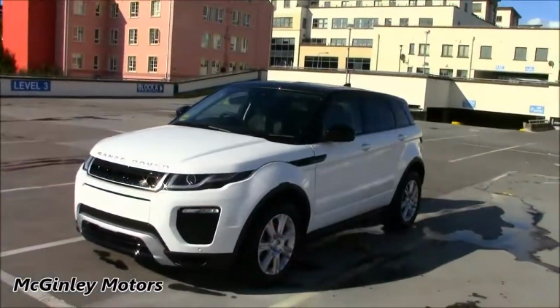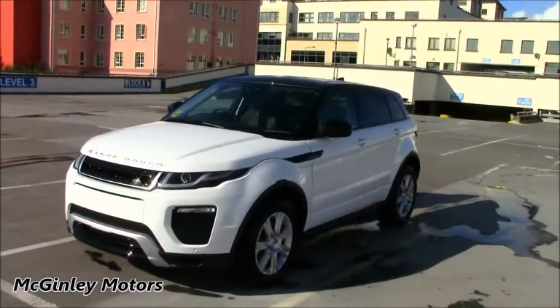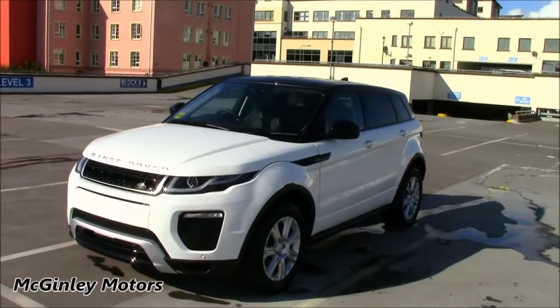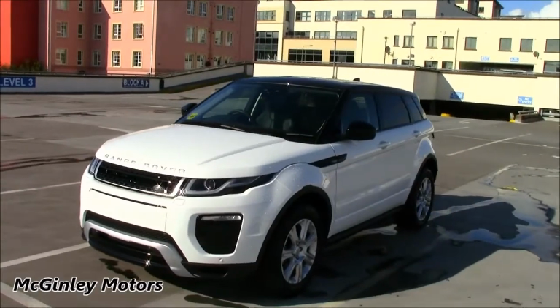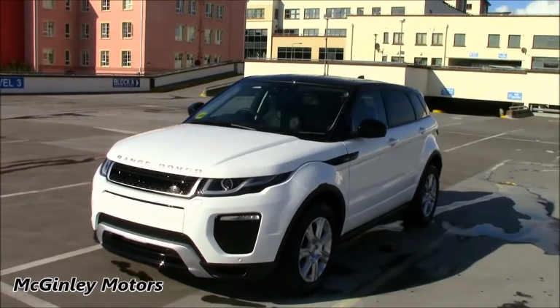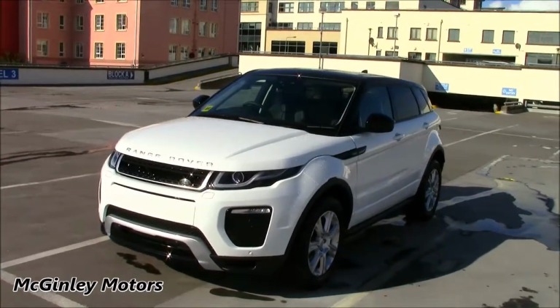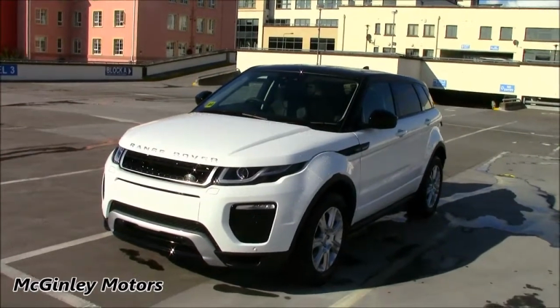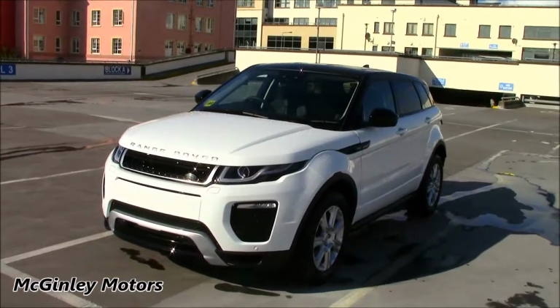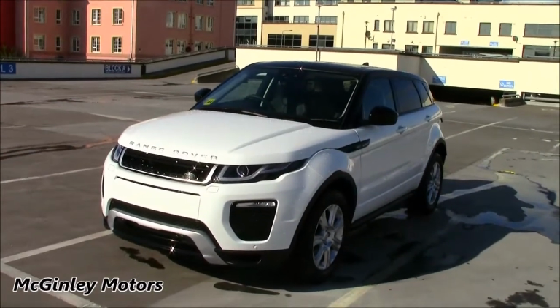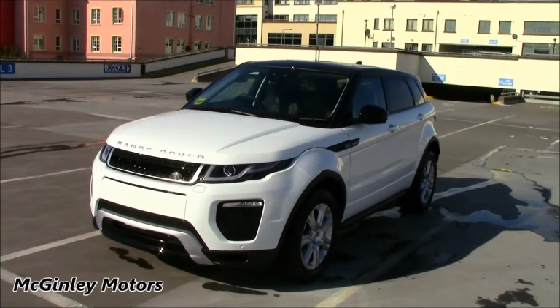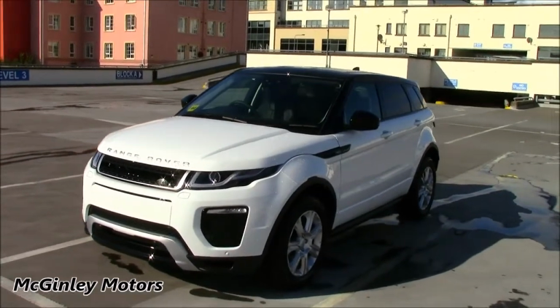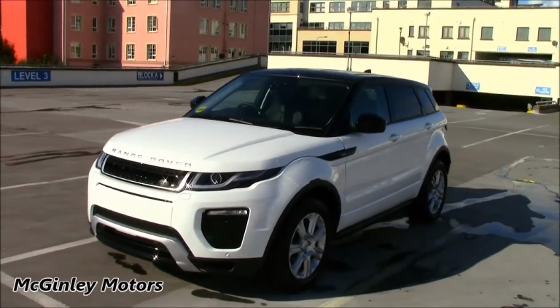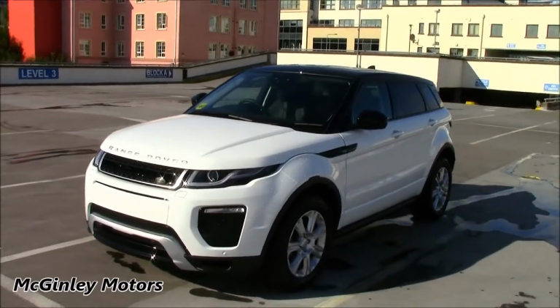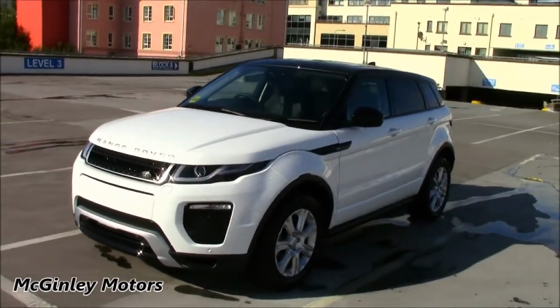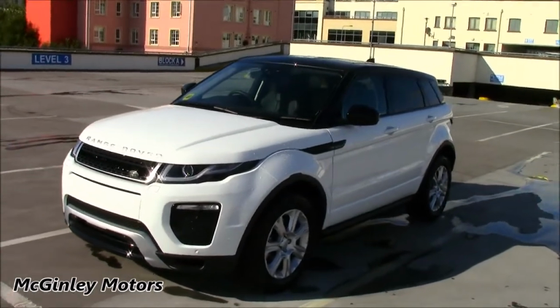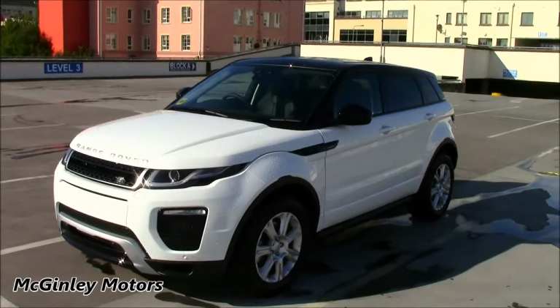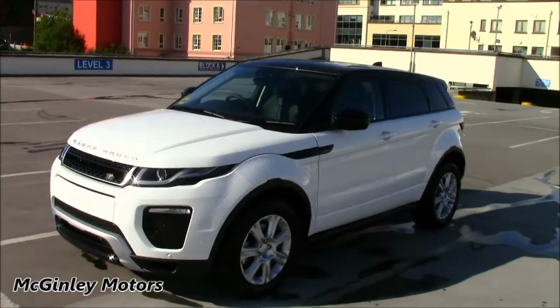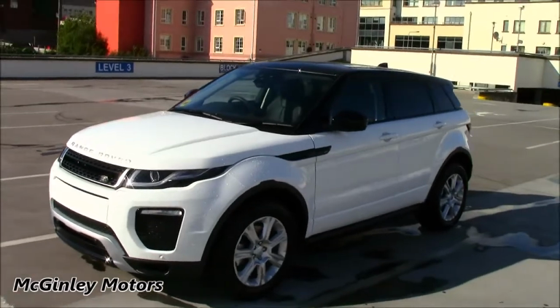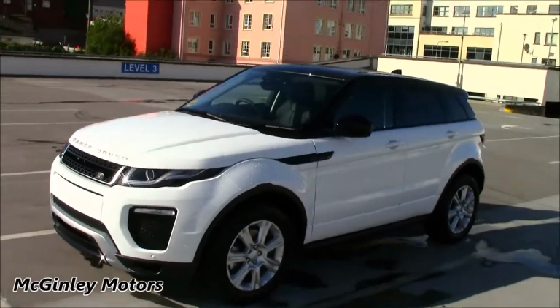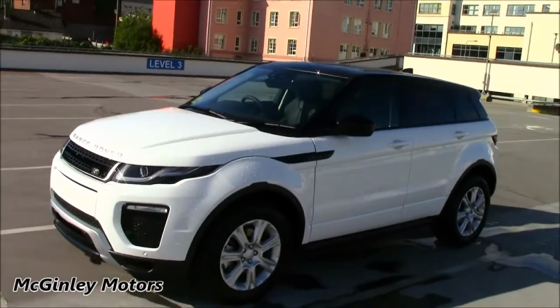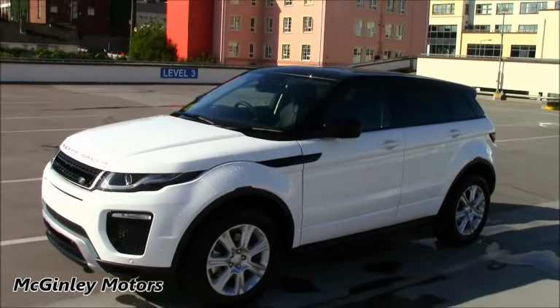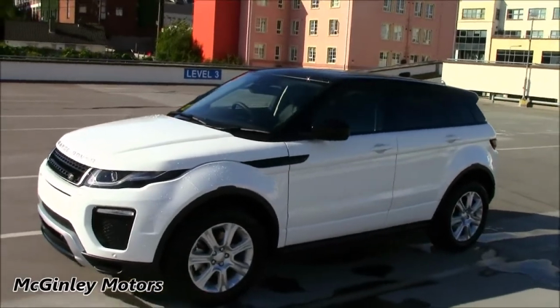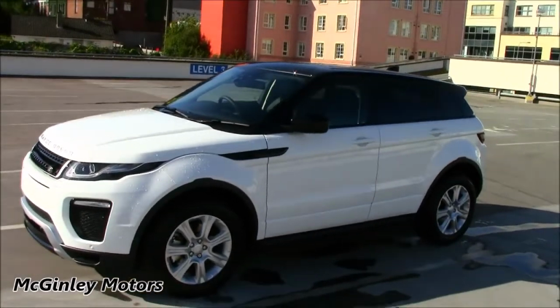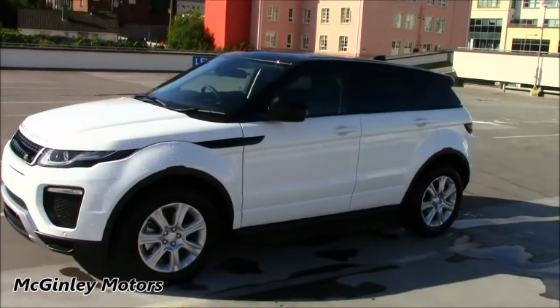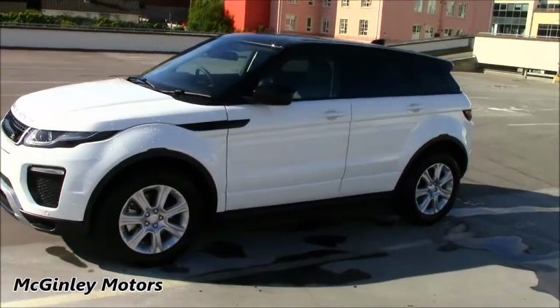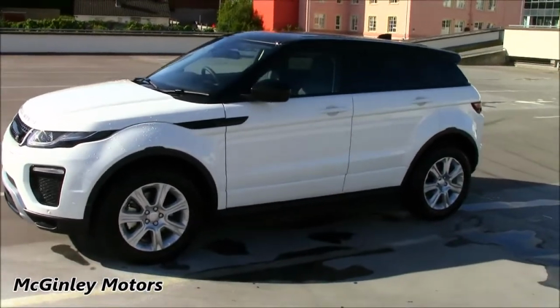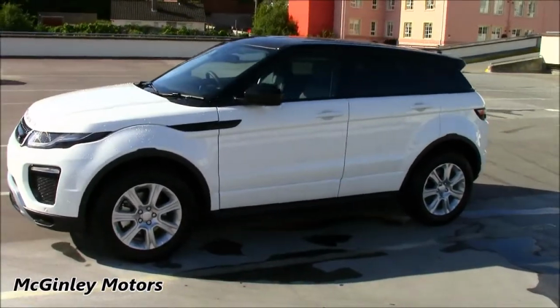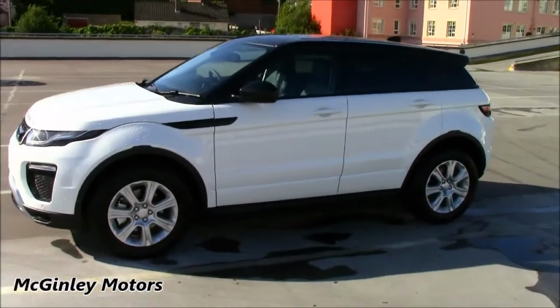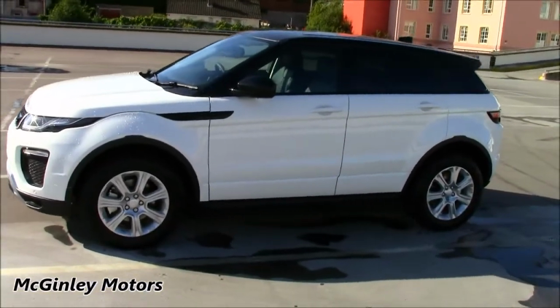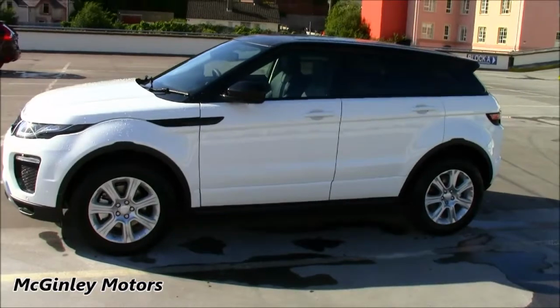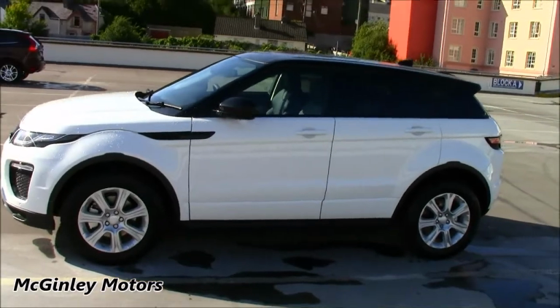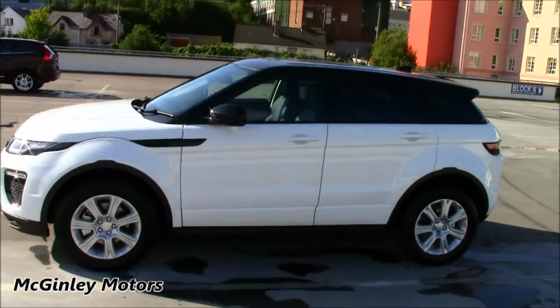Other standard features in this model include the tinted rear windows, as well as front and rear parking sensors, automatic headlamps and projector headlamps with LED daytime running lights, as well as these 18-inch 7-spoke alloy wheels.